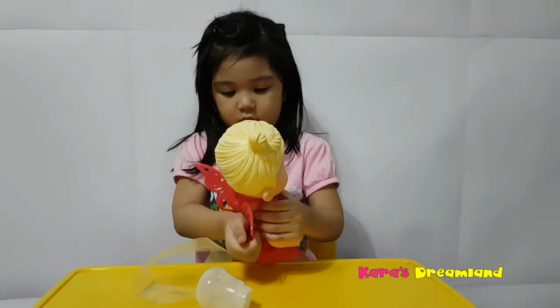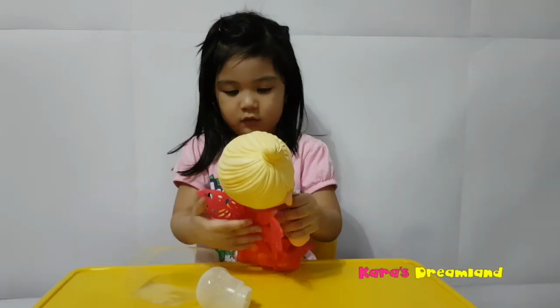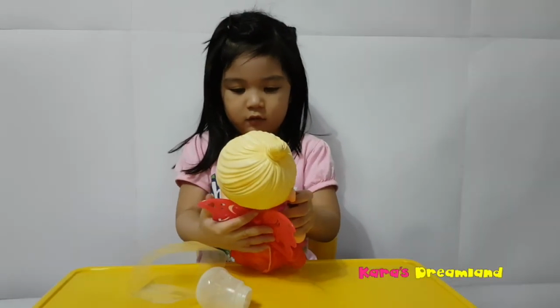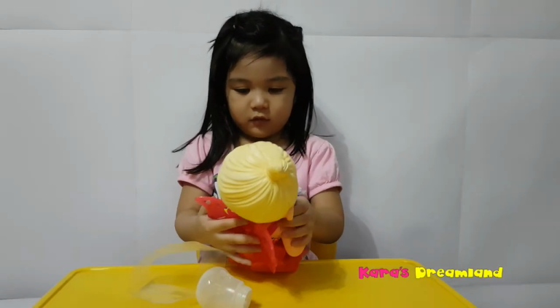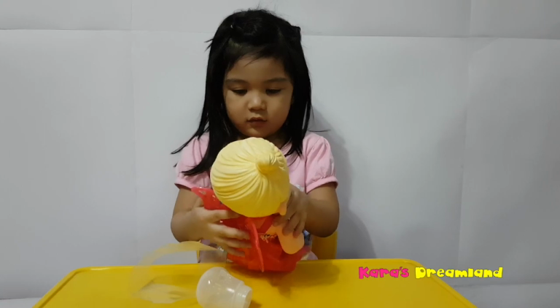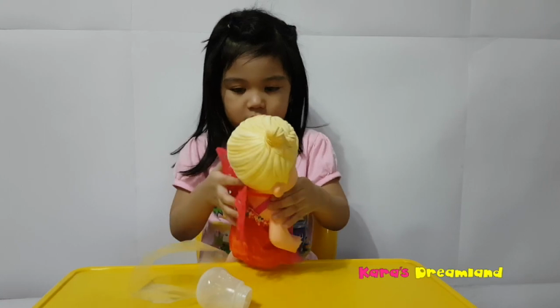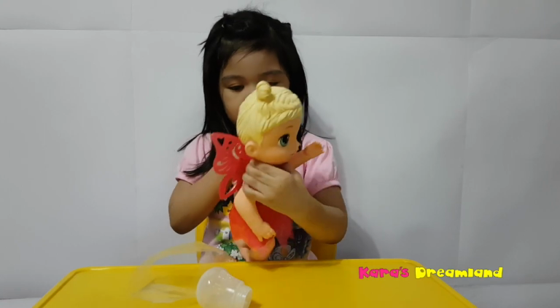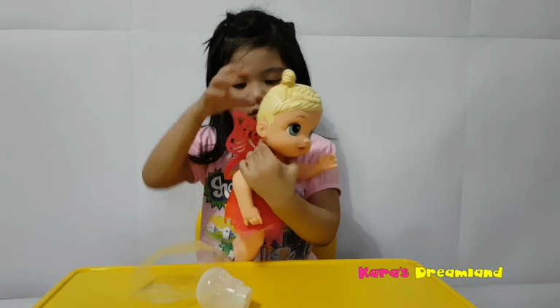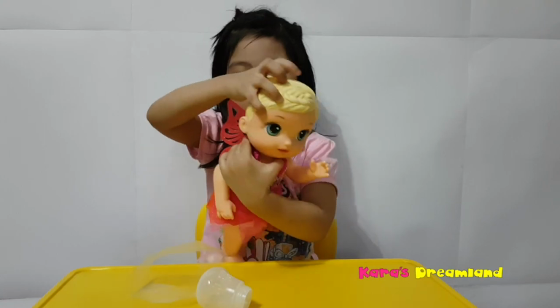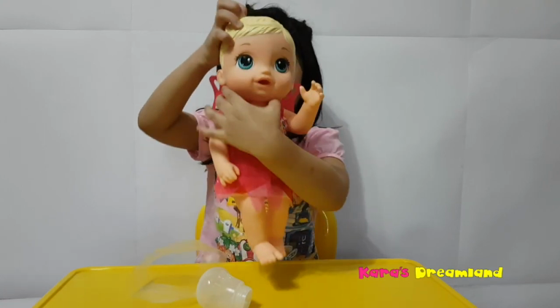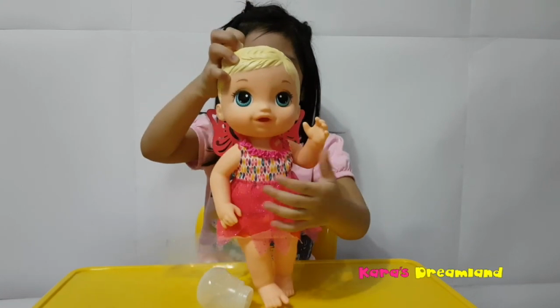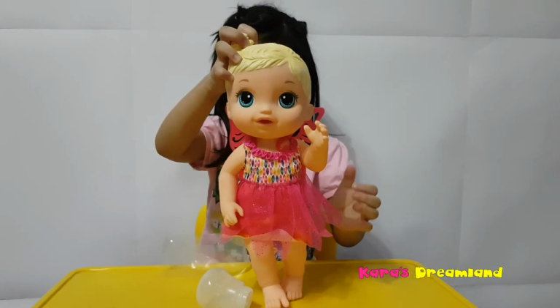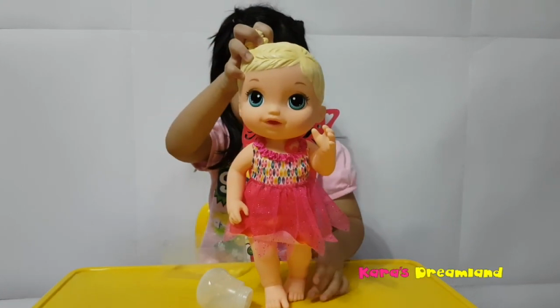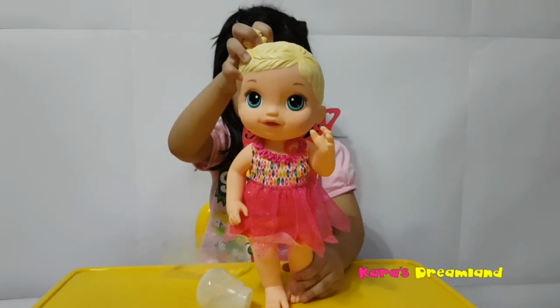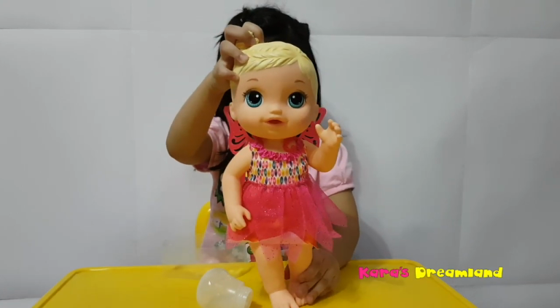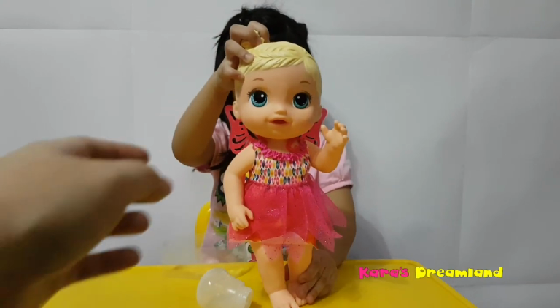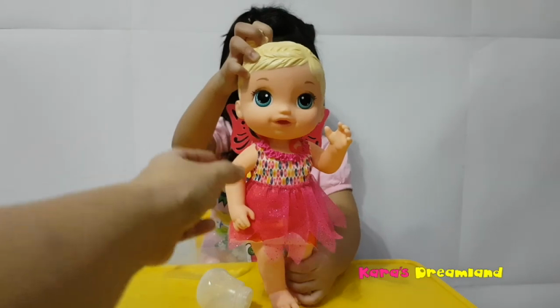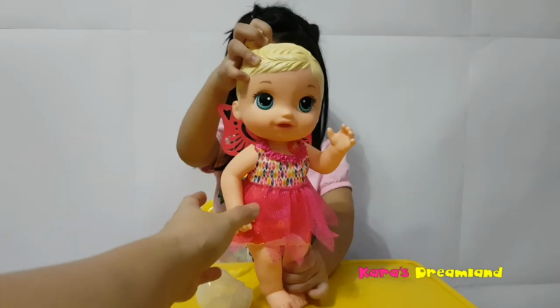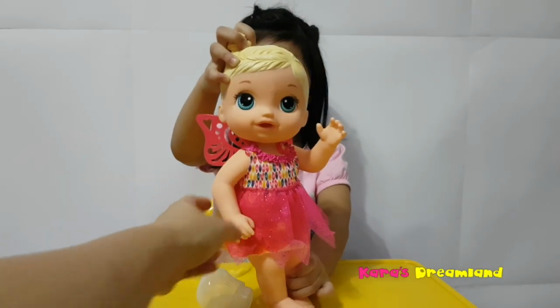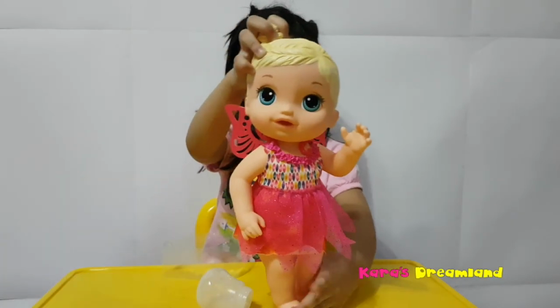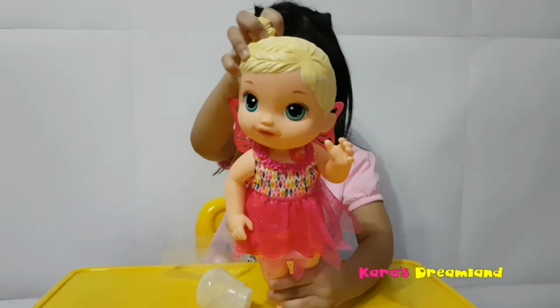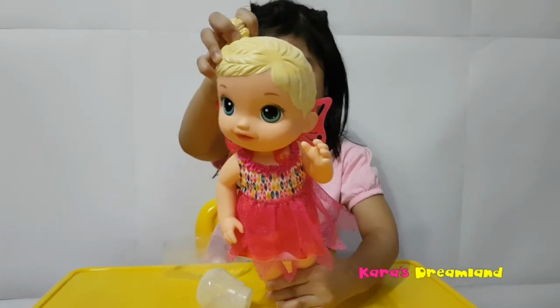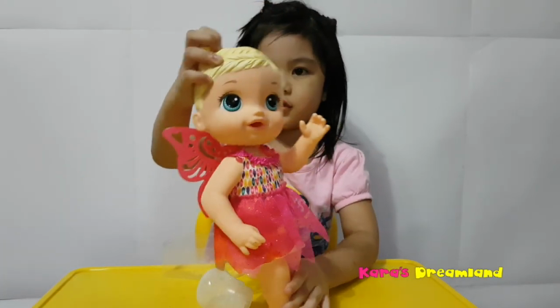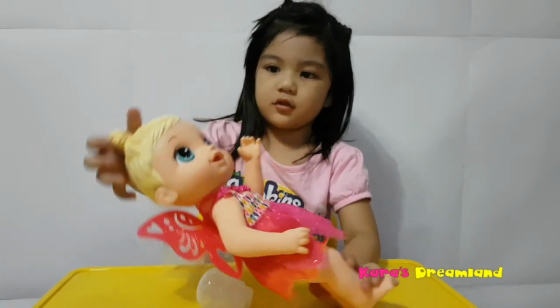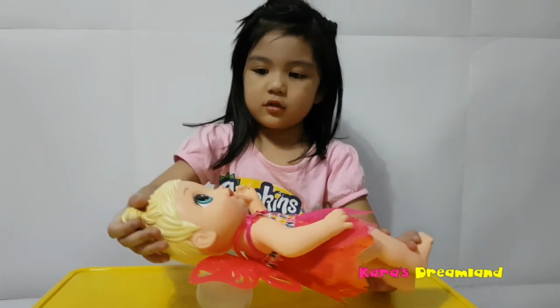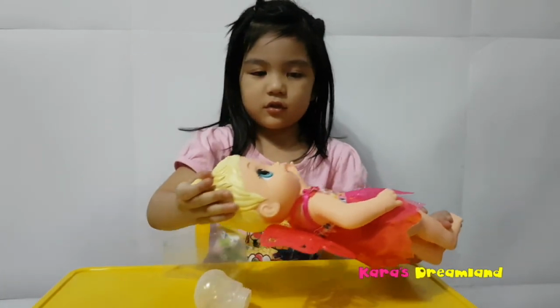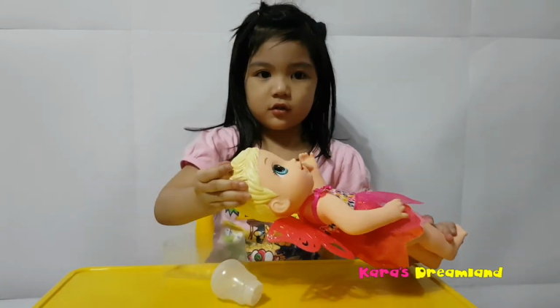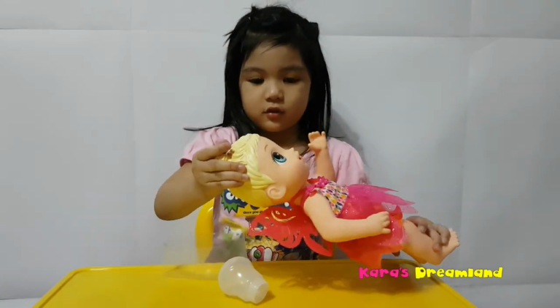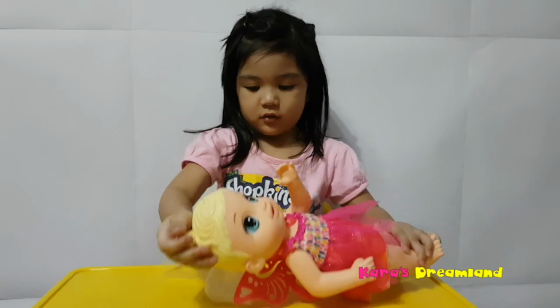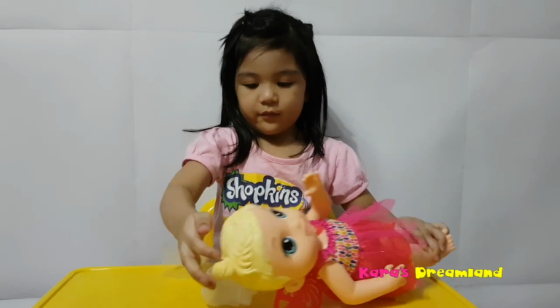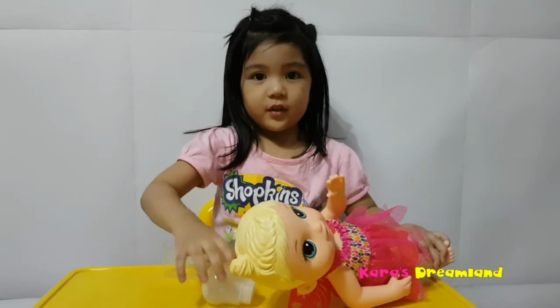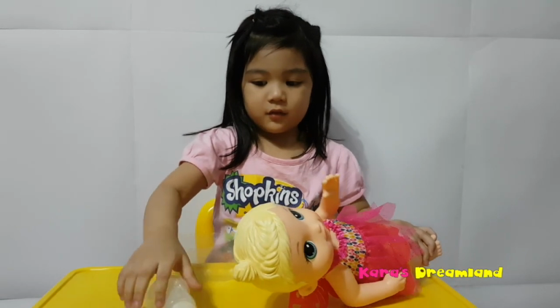Wow! Can you show her? She's a butterfly now! She's so cute! Can I see her face? You just play with her for a while and then I'll put this out.